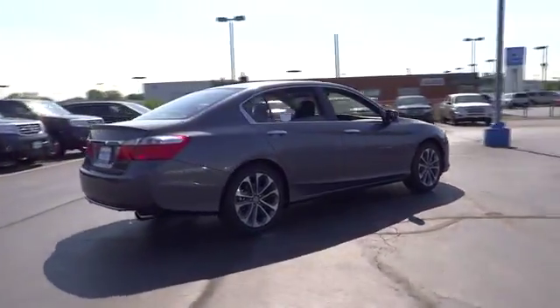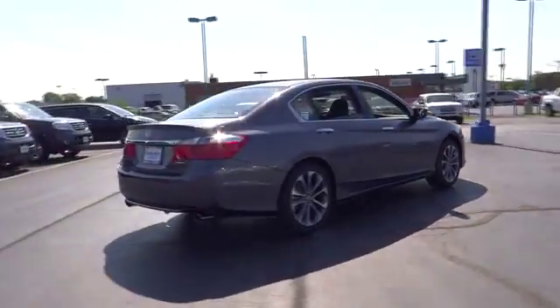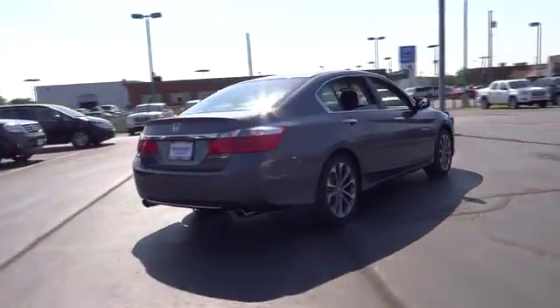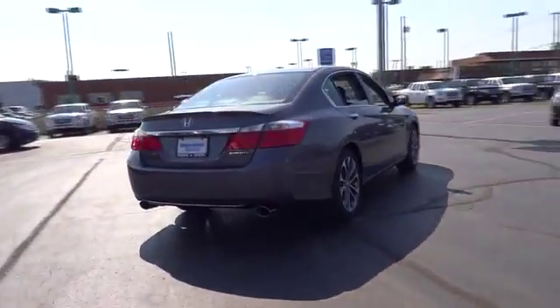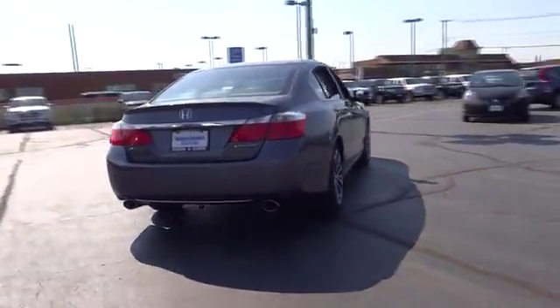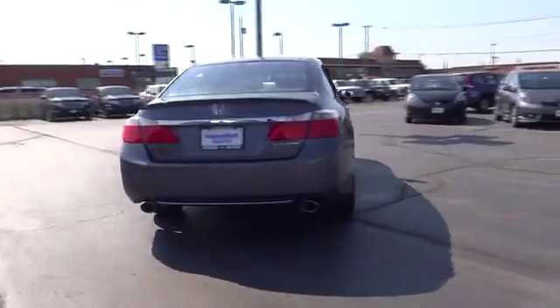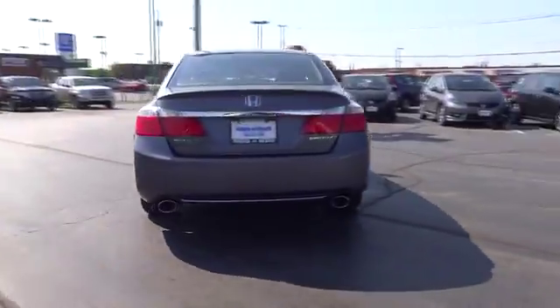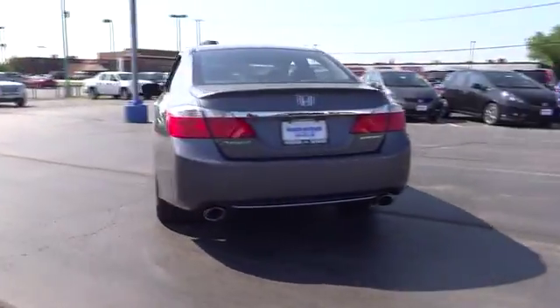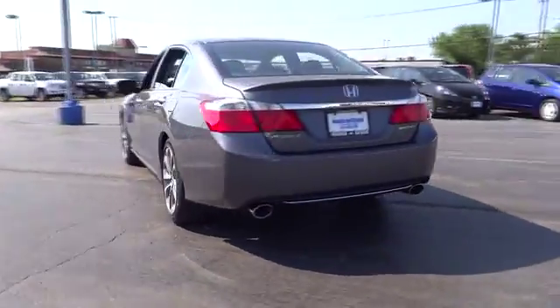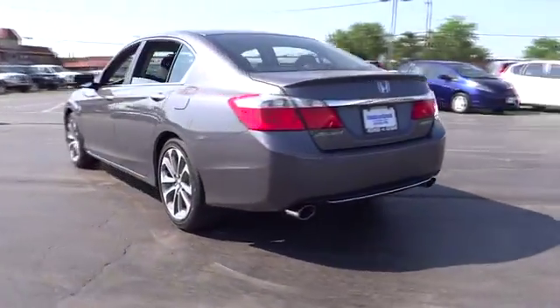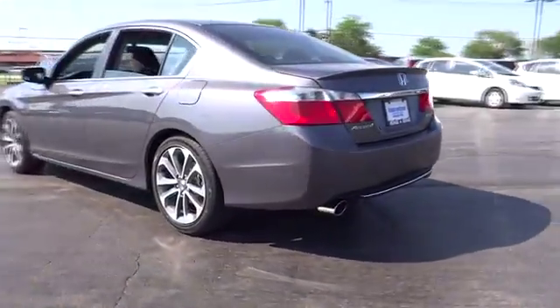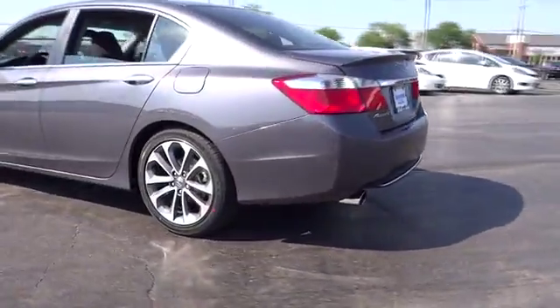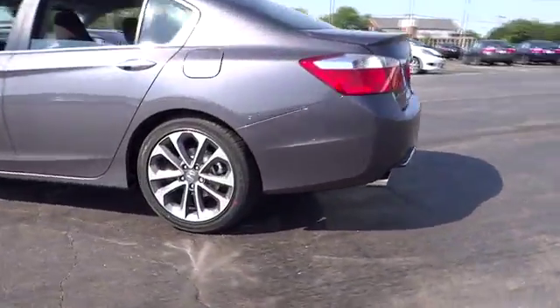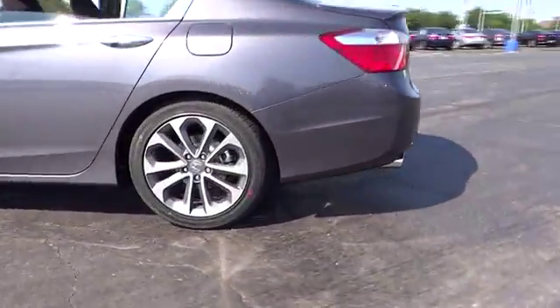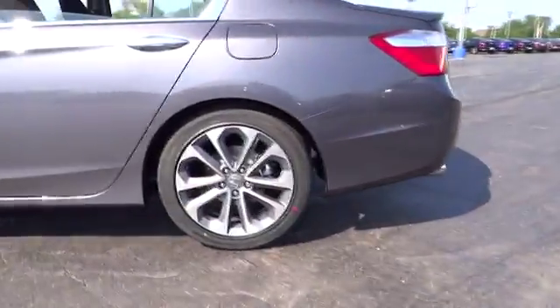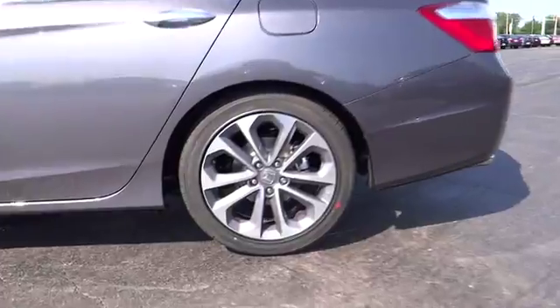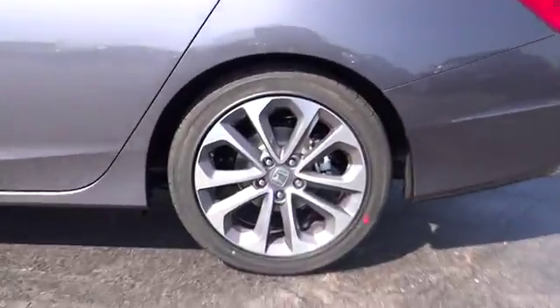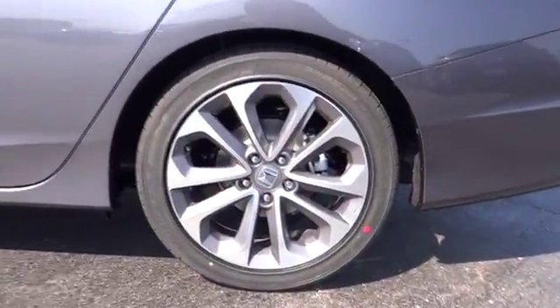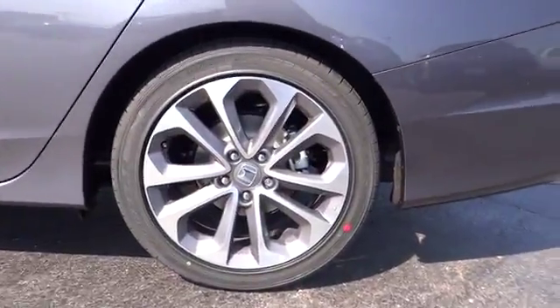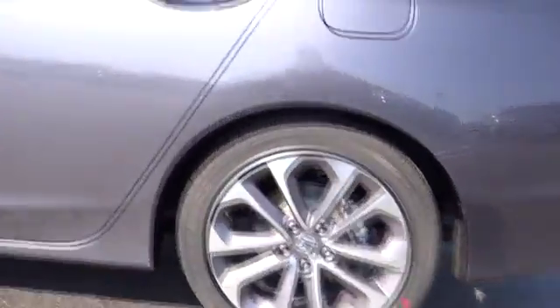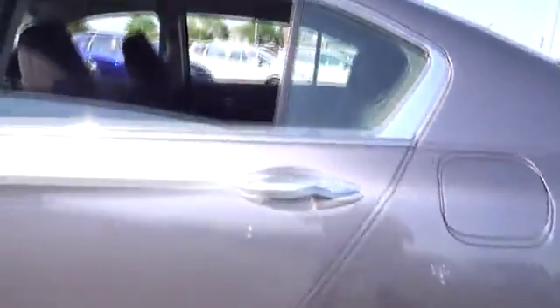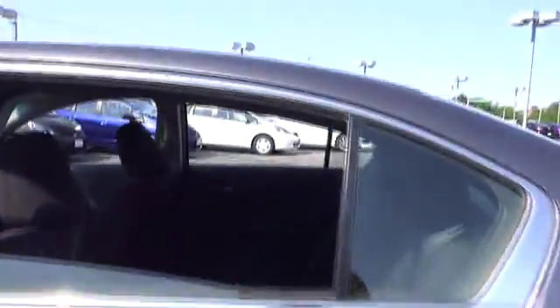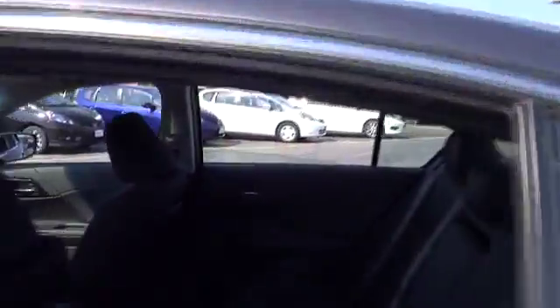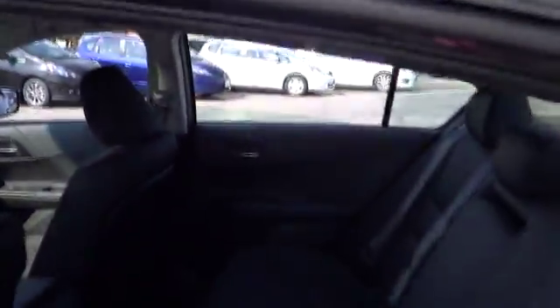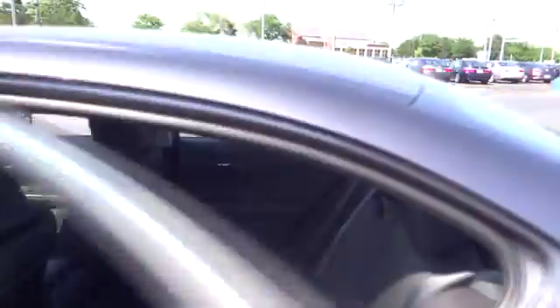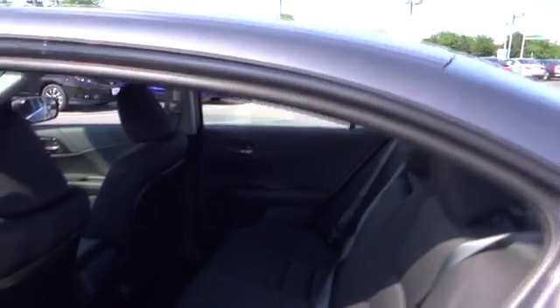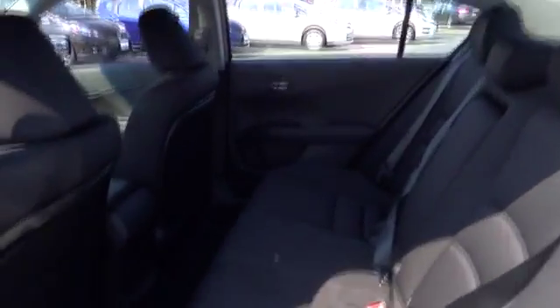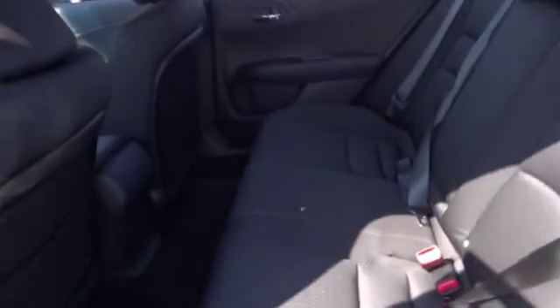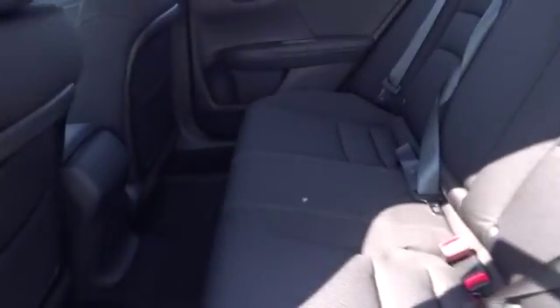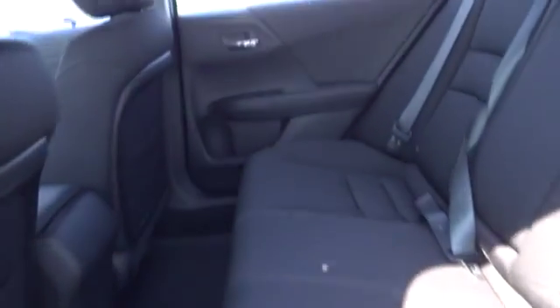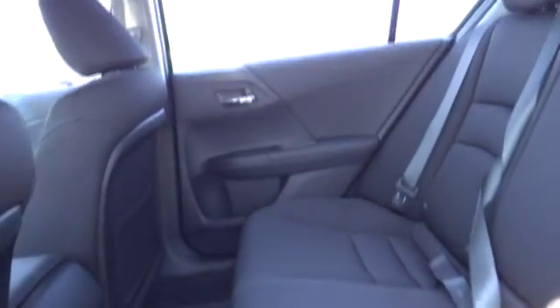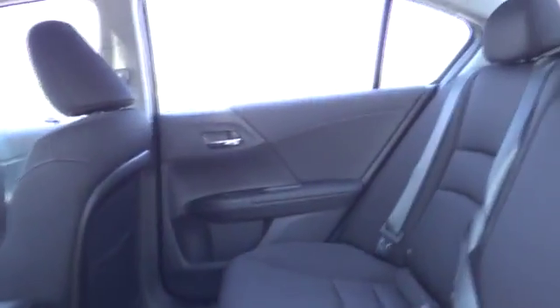Anti-lock braking system, traction control, stability control, steering wheel audio controls, power steering, adjustable steering wheel, floor mats, keyless entry, four-wheel disc brakes, aluminum wheels, cruise control, climate control.